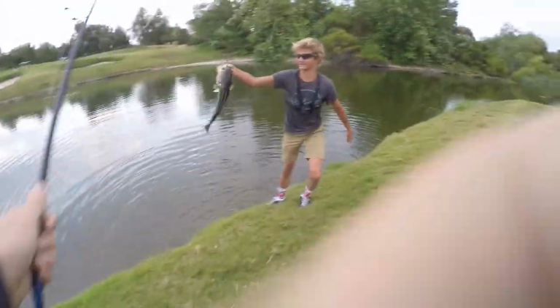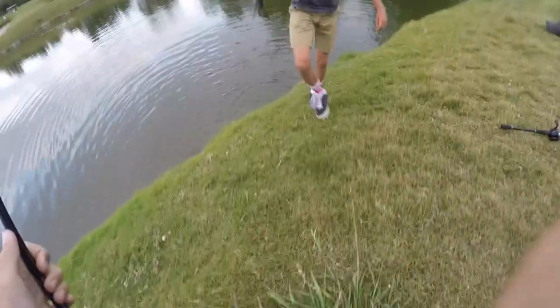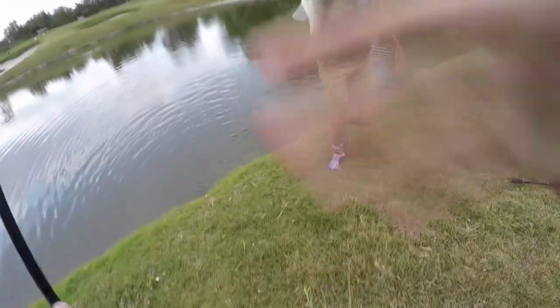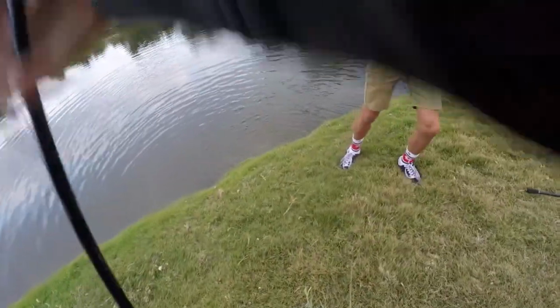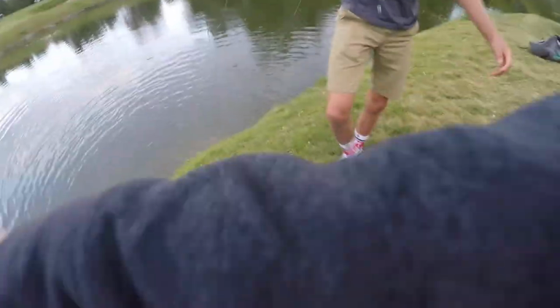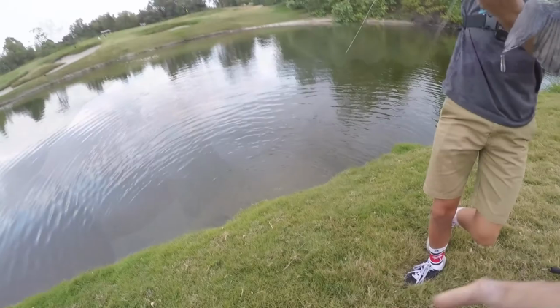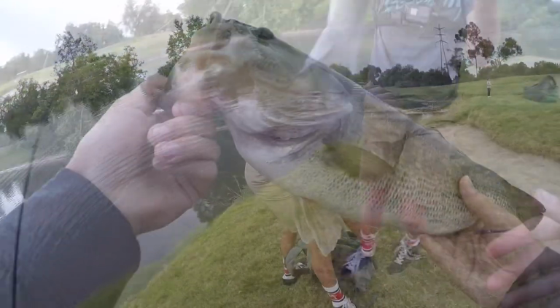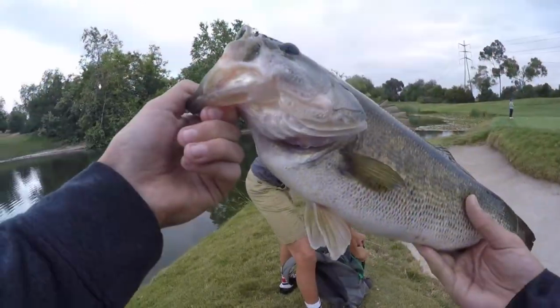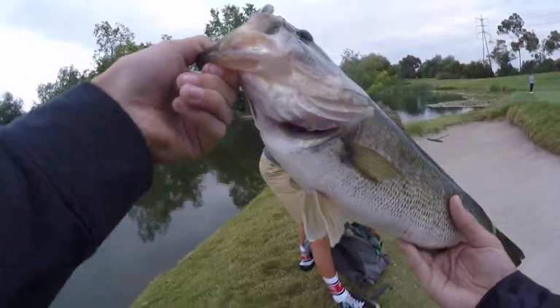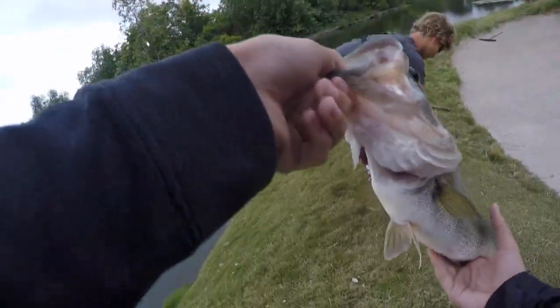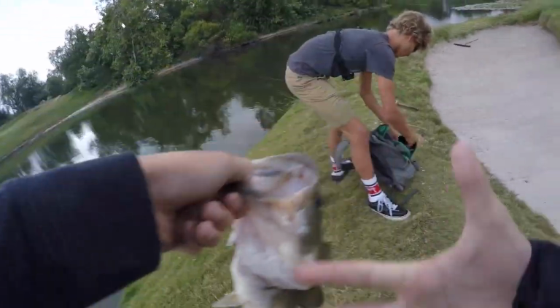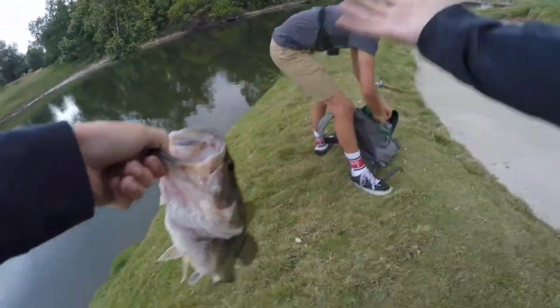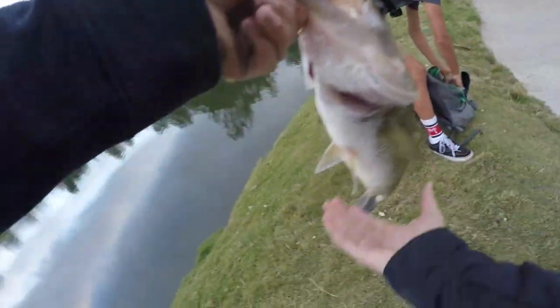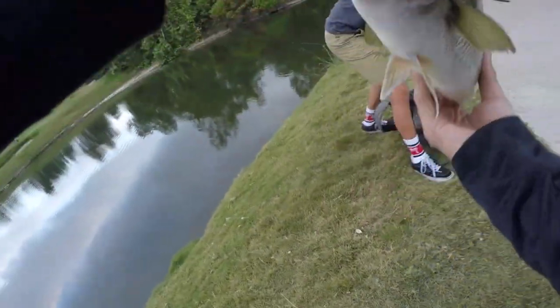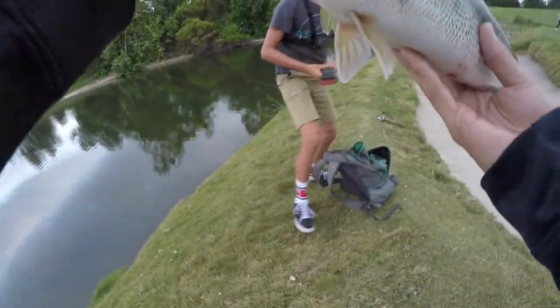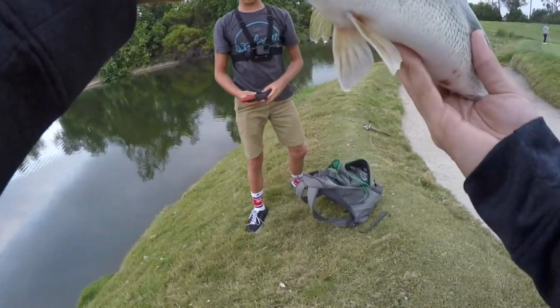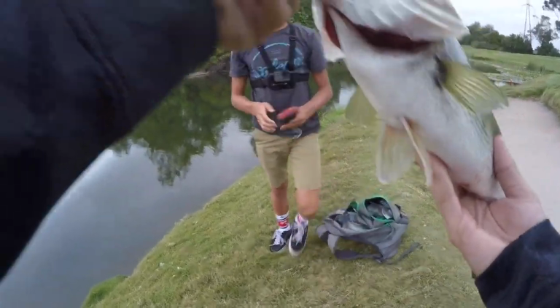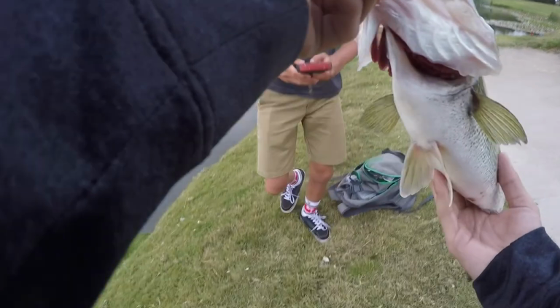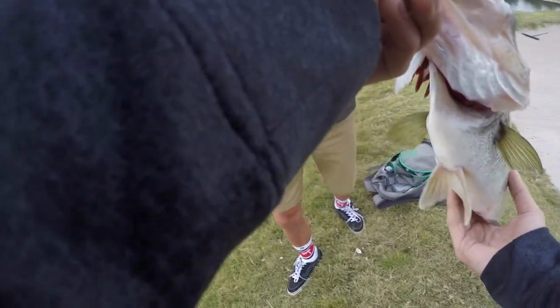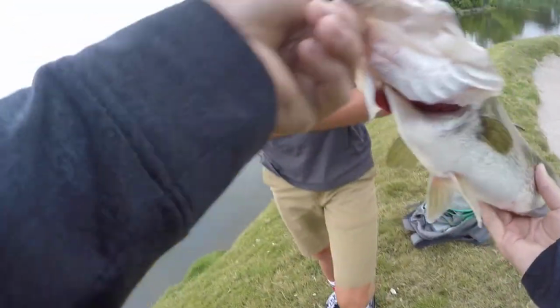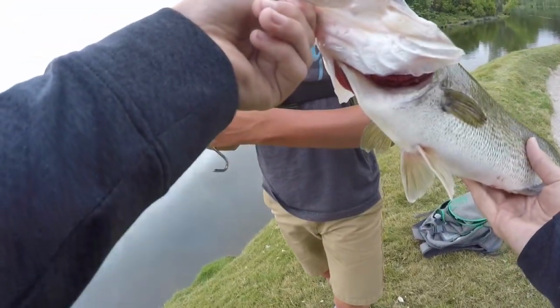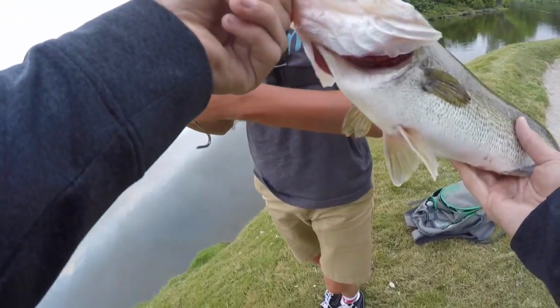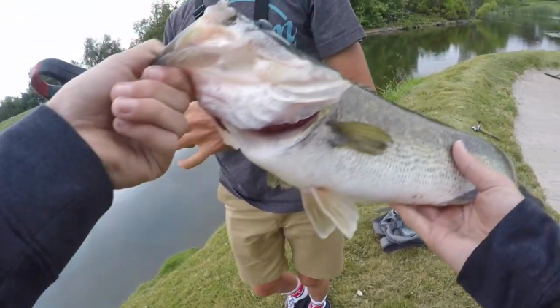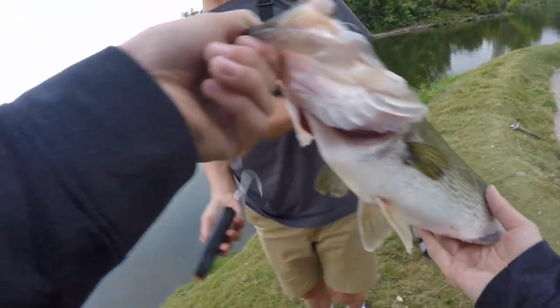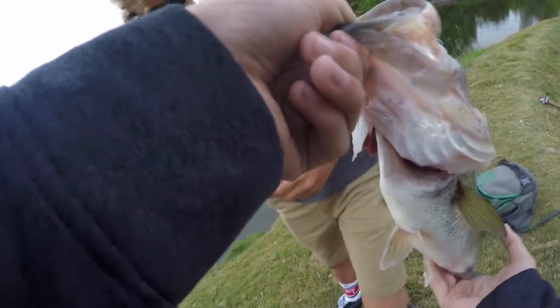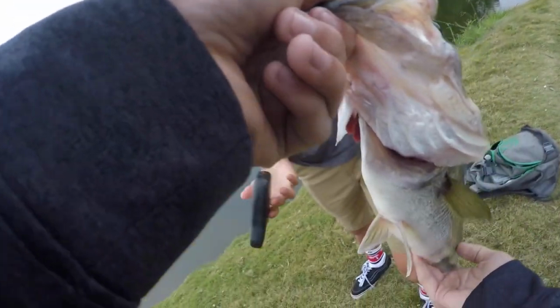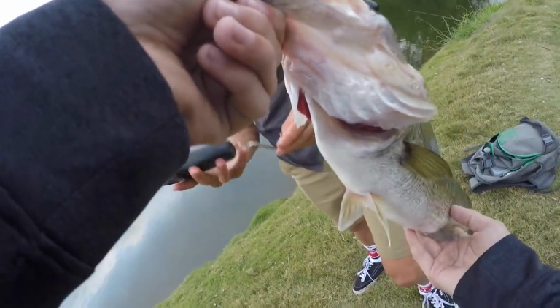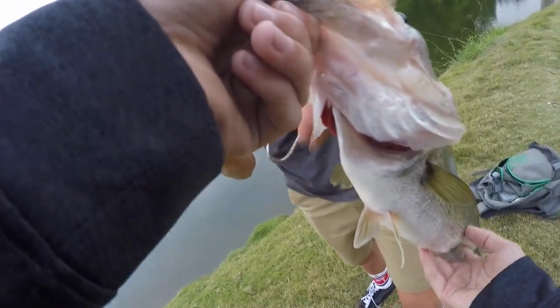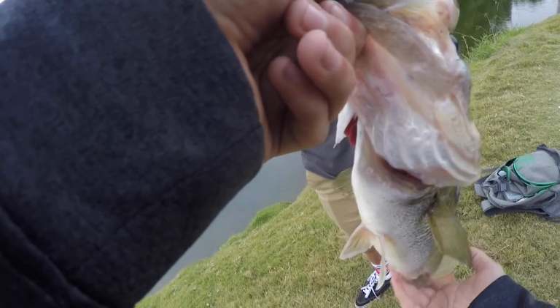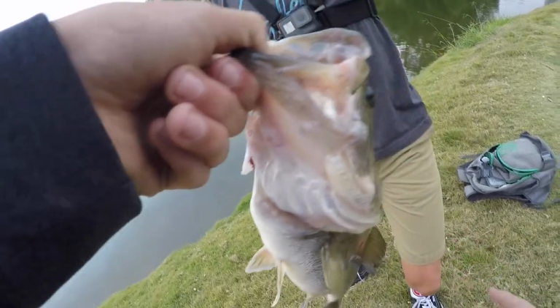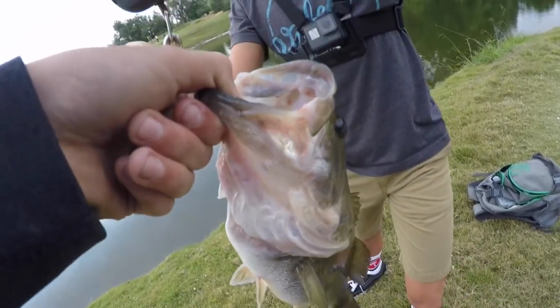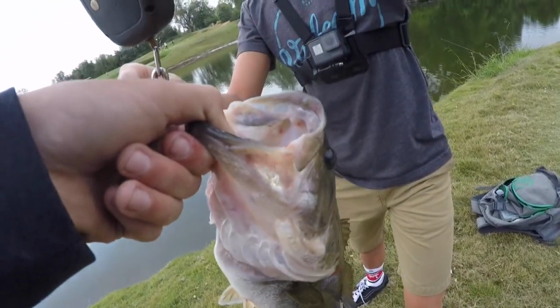I got the whole thing on video — the thing peed all over my hand! Oh that was sick and gross. He's probably two, maybe two and a half to three pounds. Oh, my battery's low.